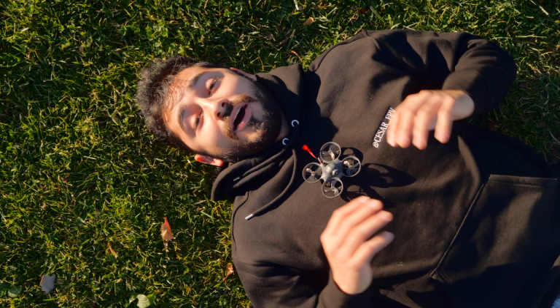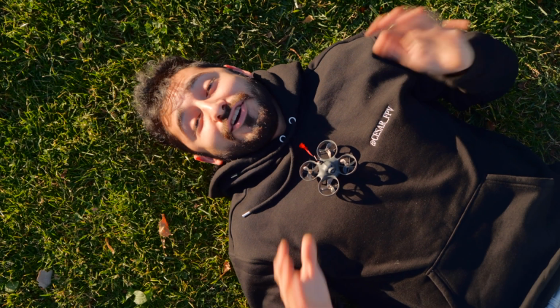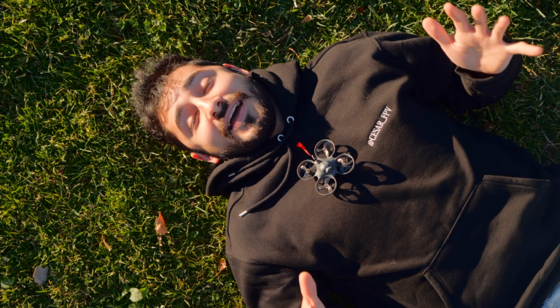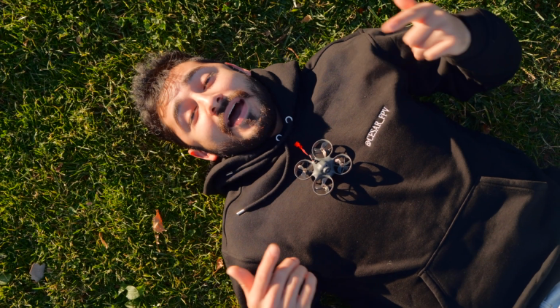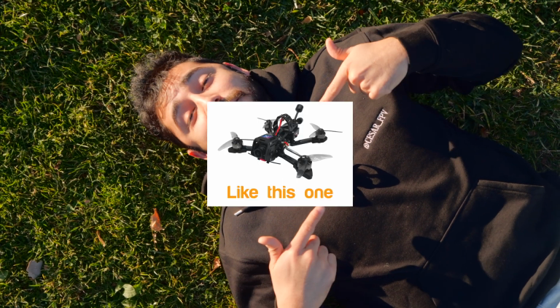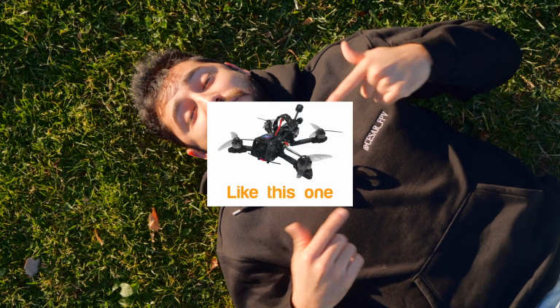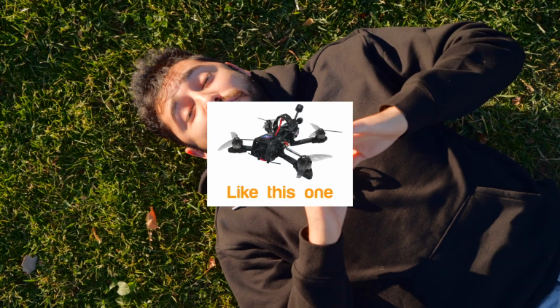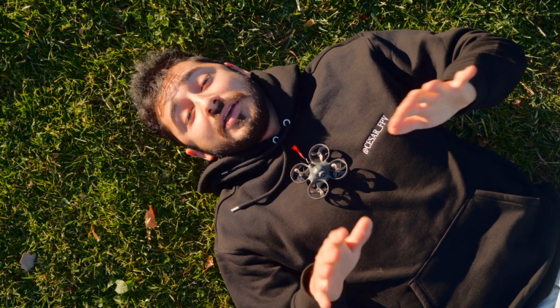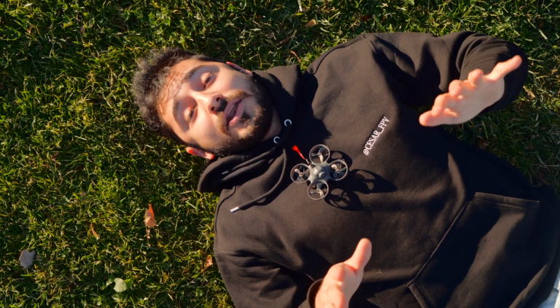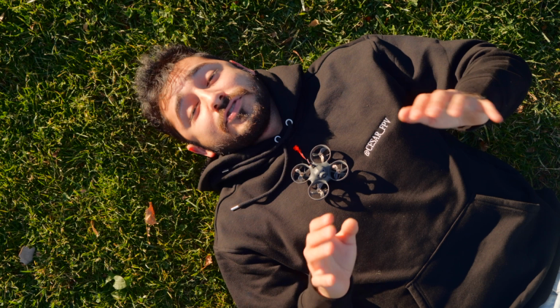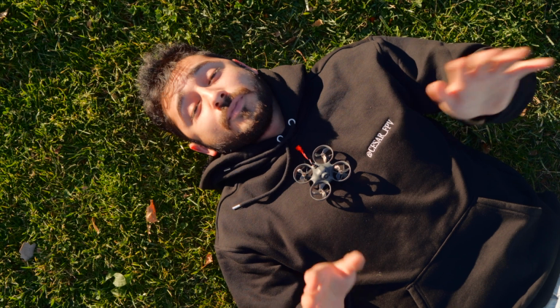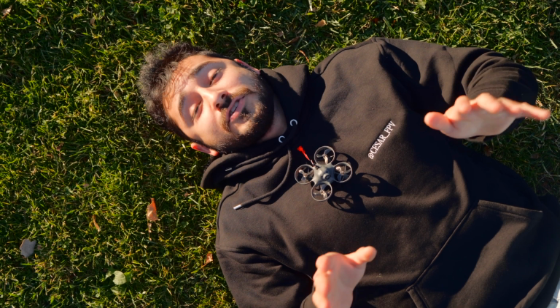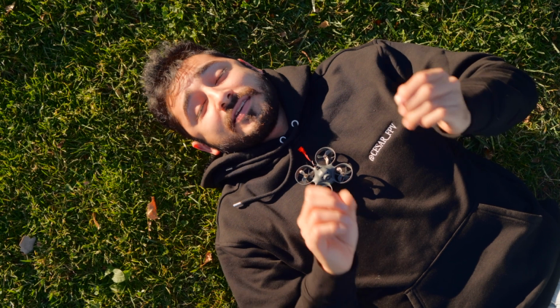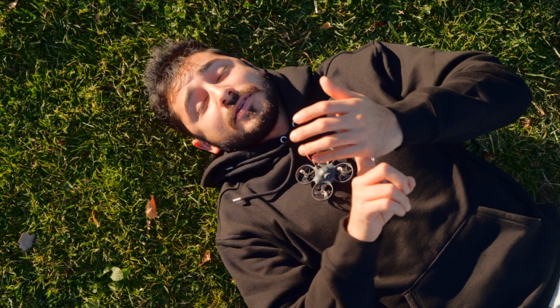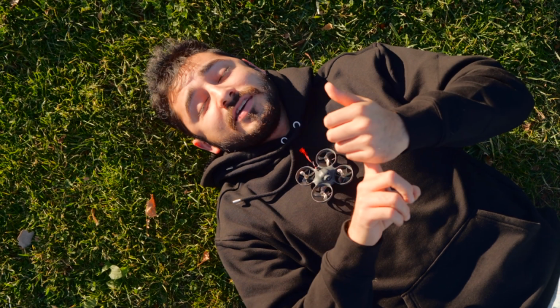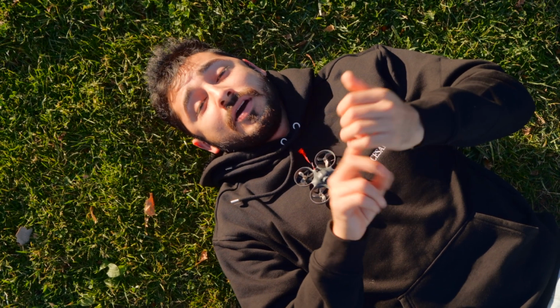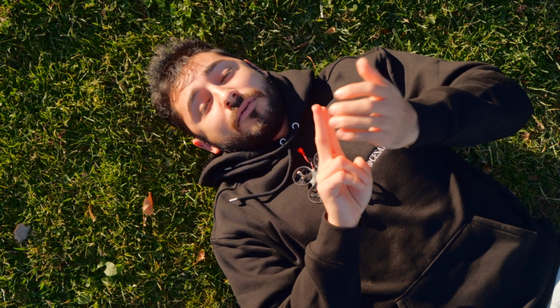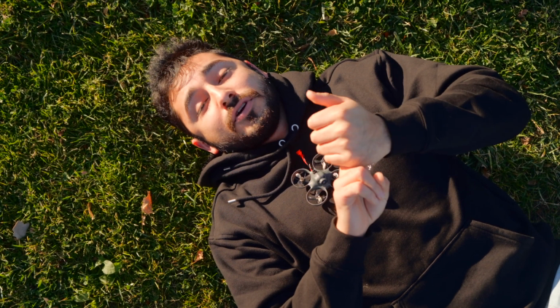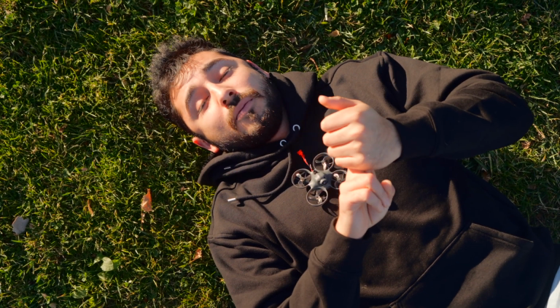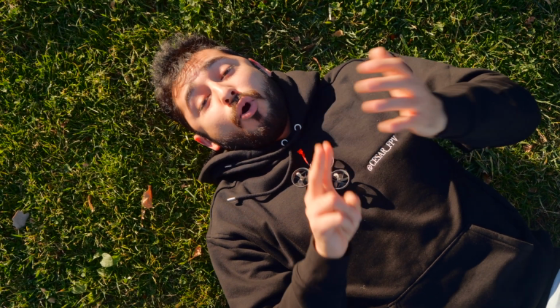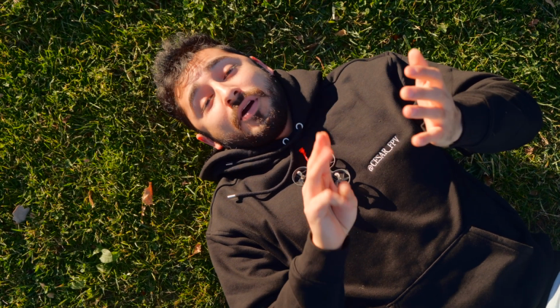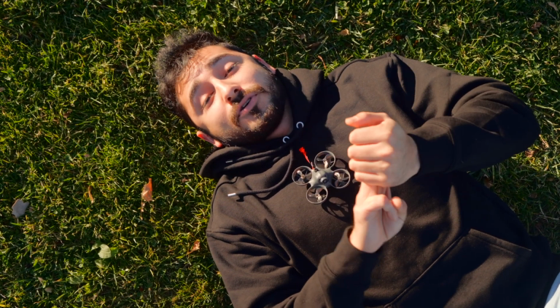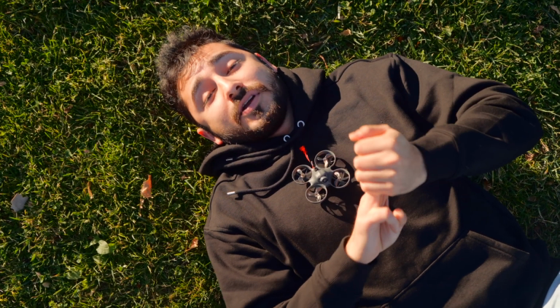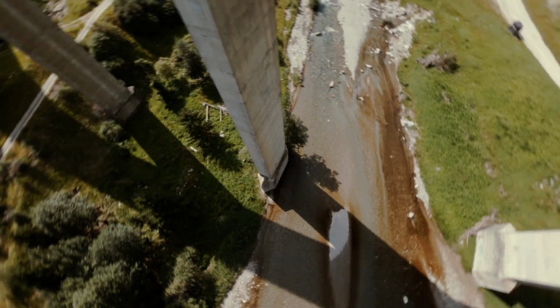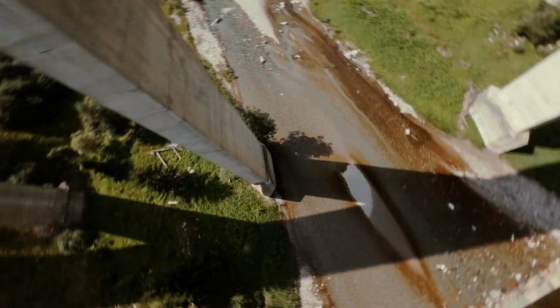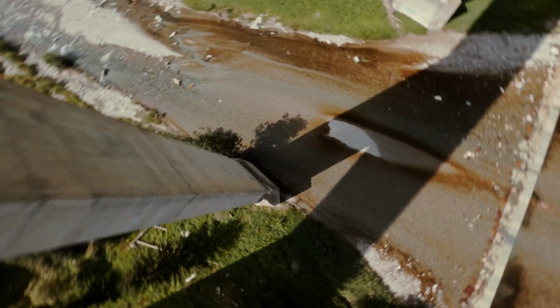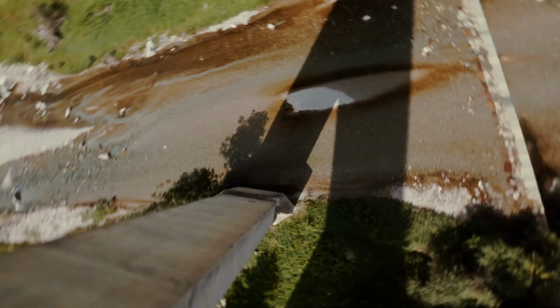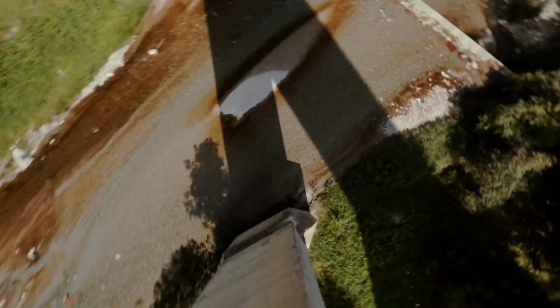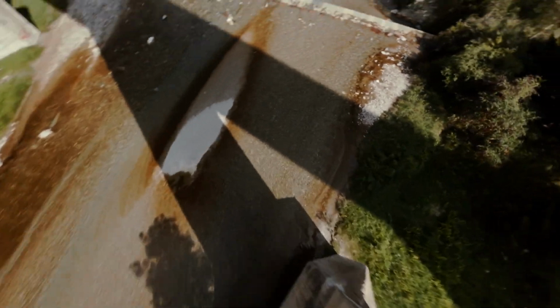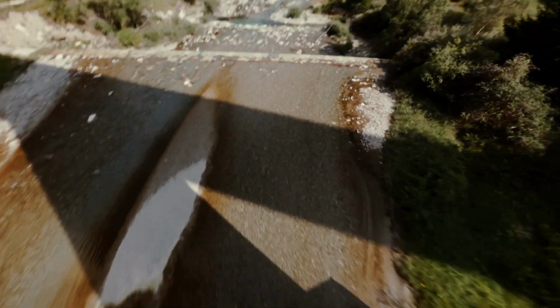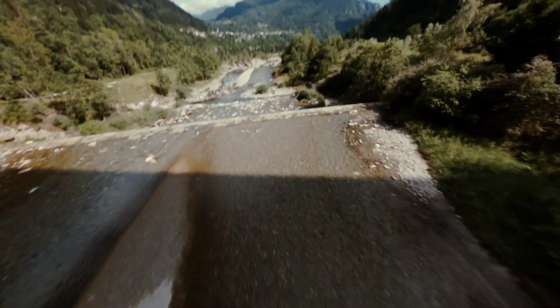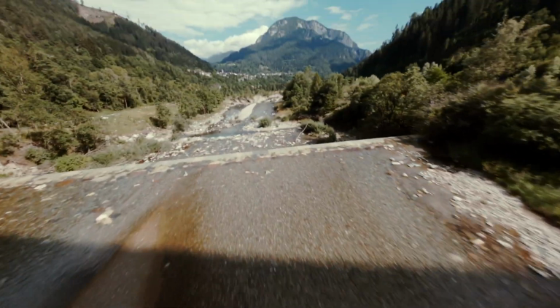On the other hand, FPV drones are fully manual, so there are no smart features like self-stabilization, return to home, or obstacle avoidance. It's basically like driving an F1 car — you have so much more freedom.